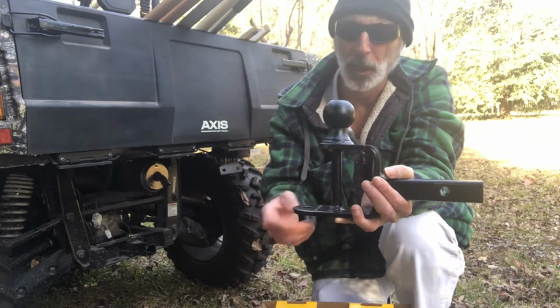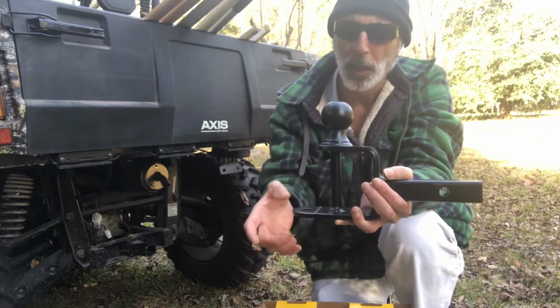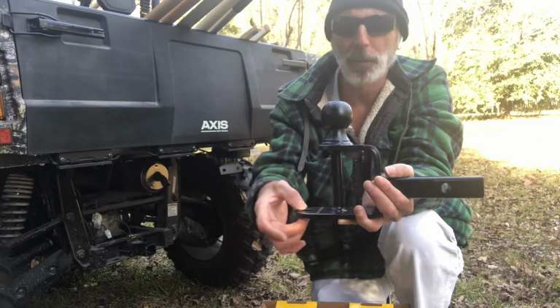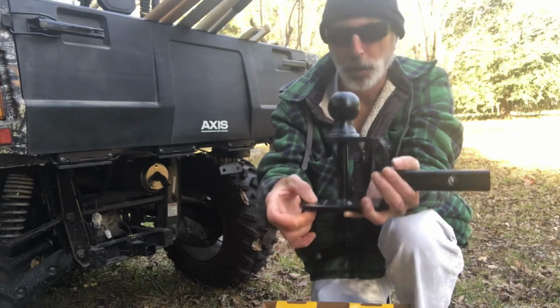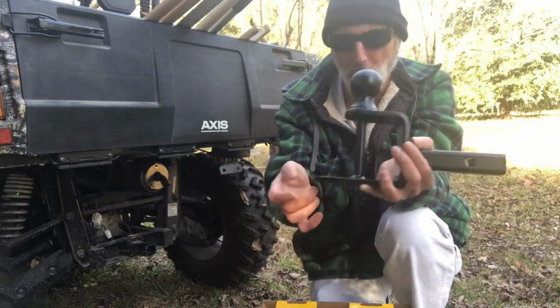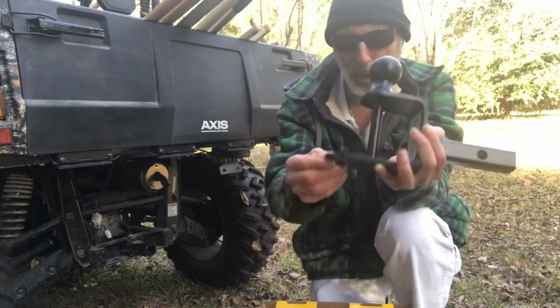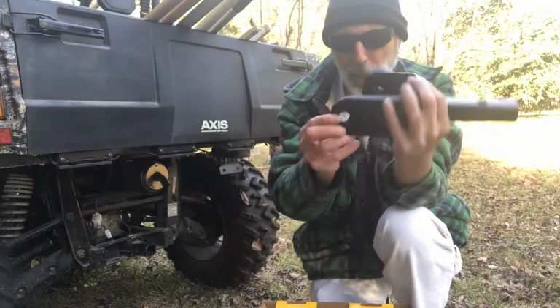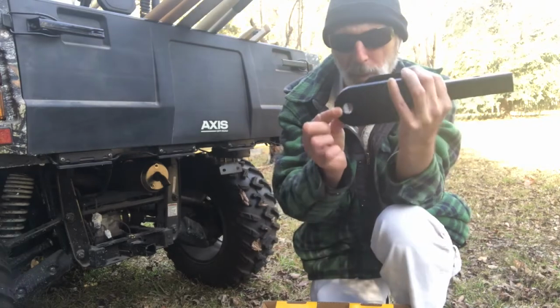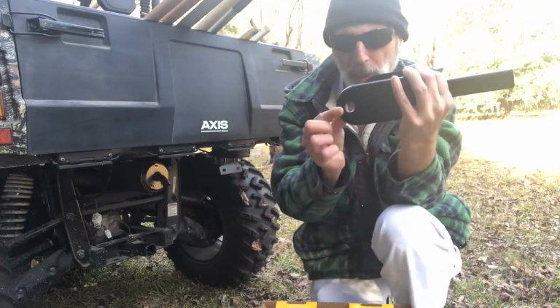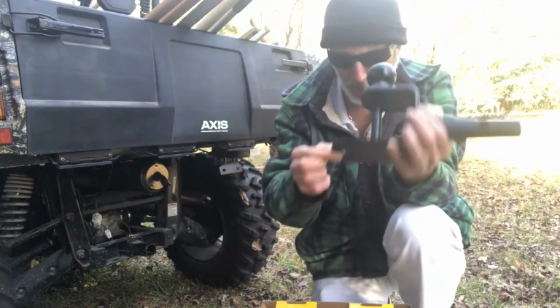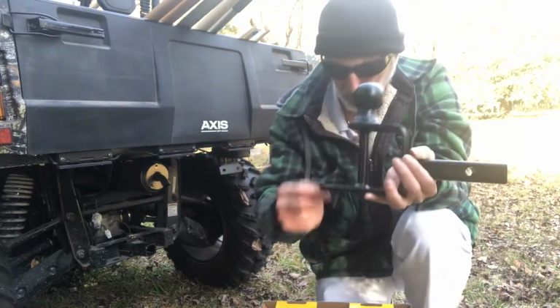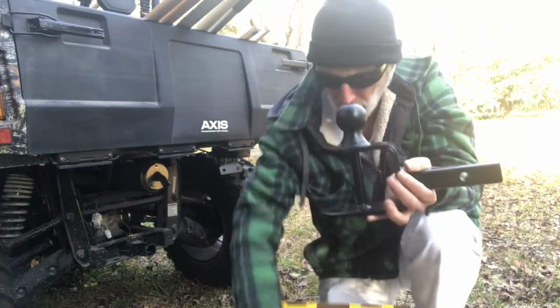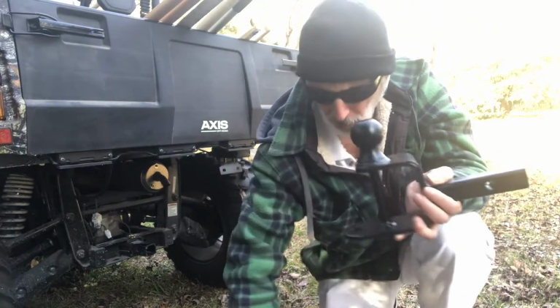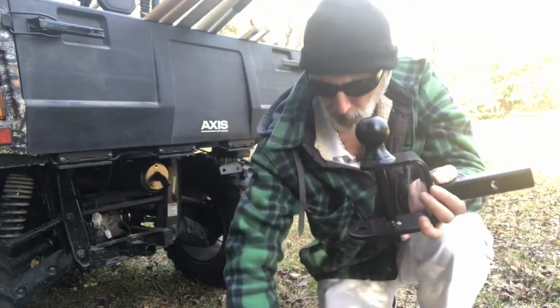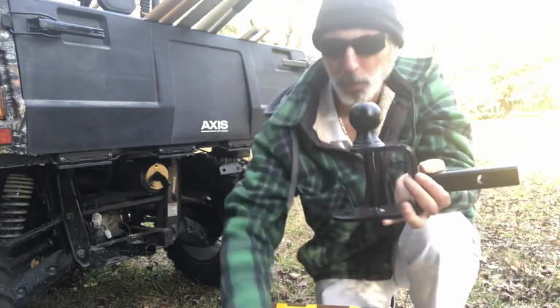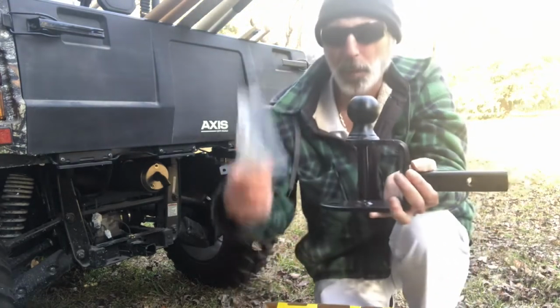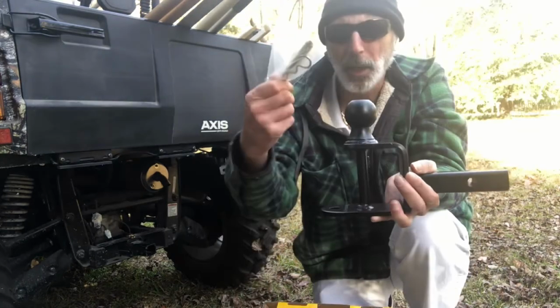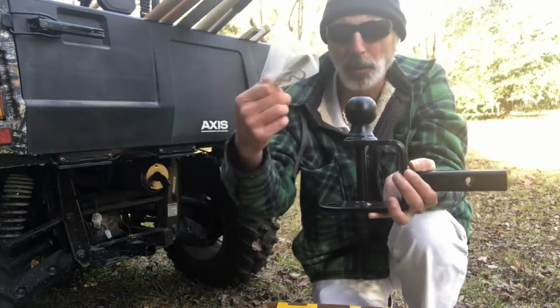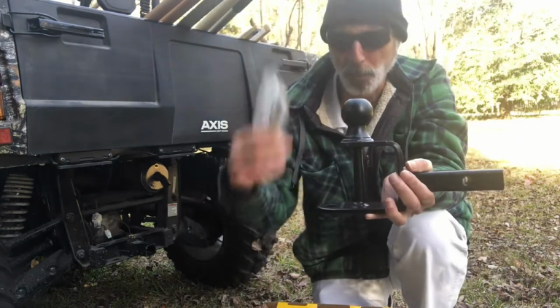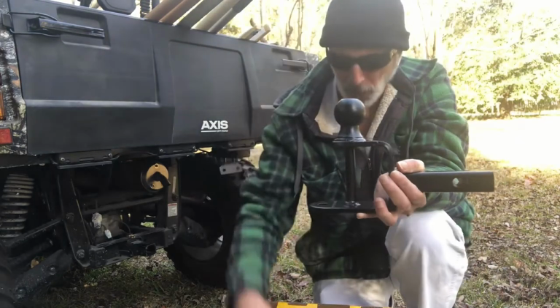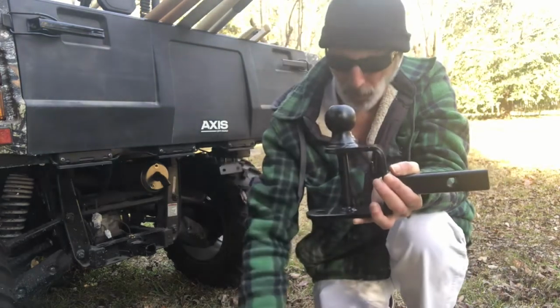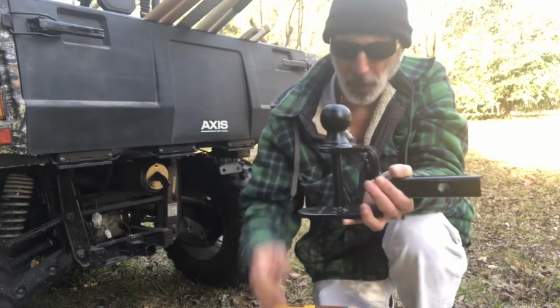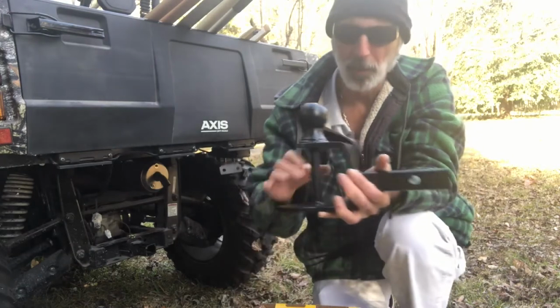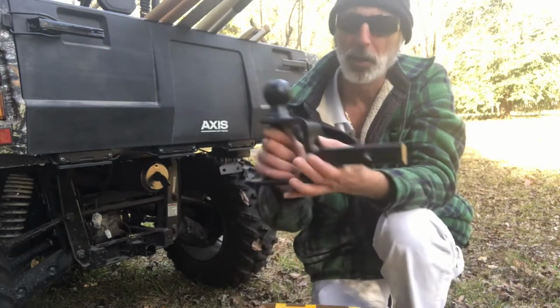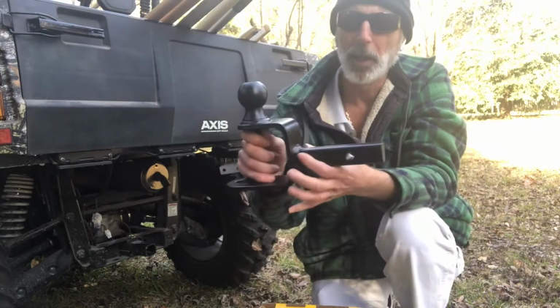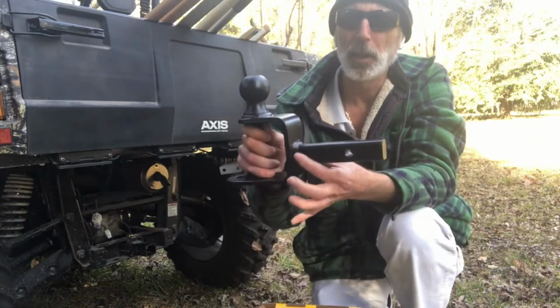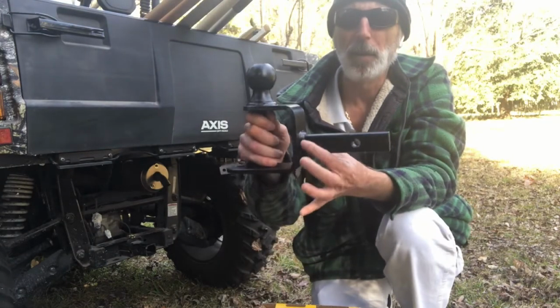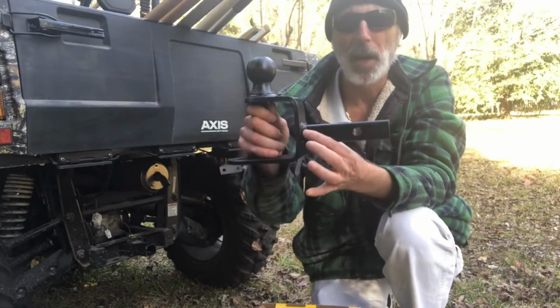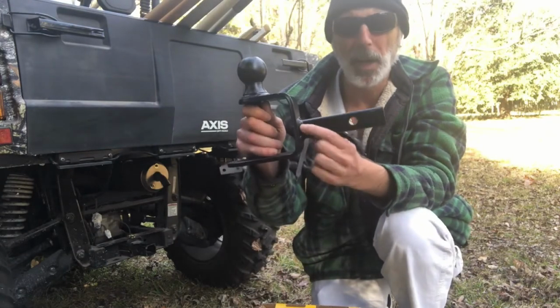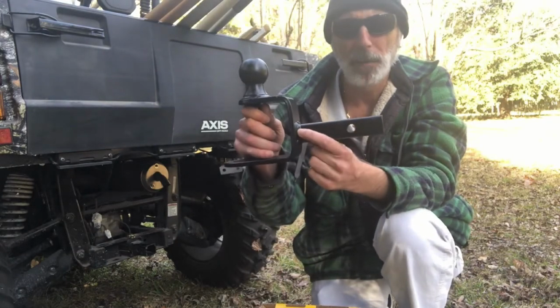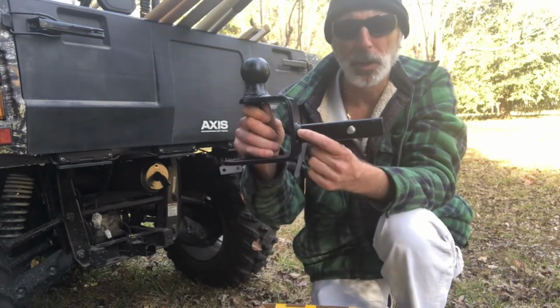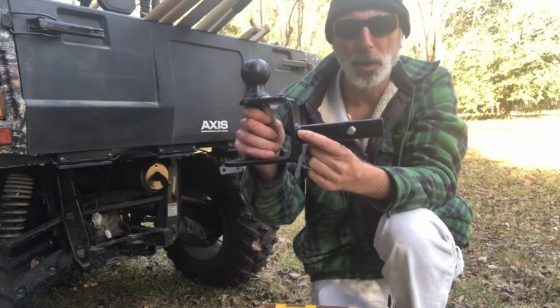And then for your garden attachment right here, this also comes with a pin. The shank is five and a half inches long.